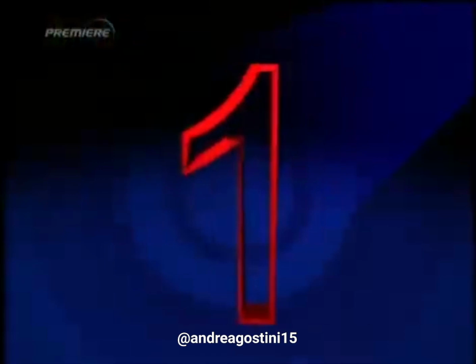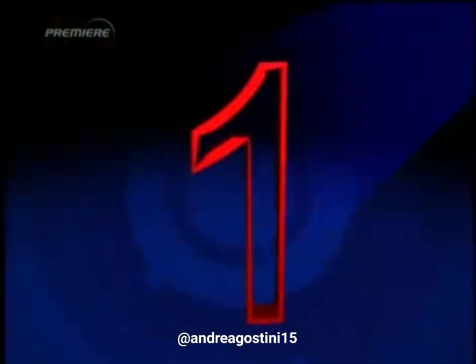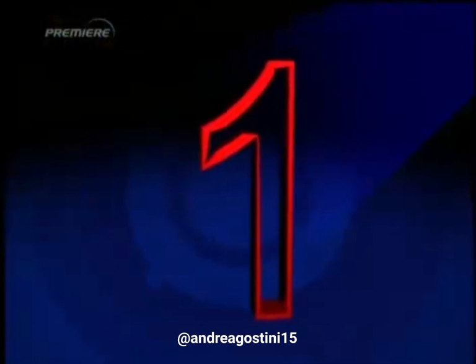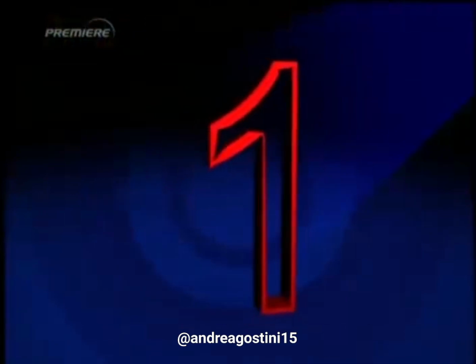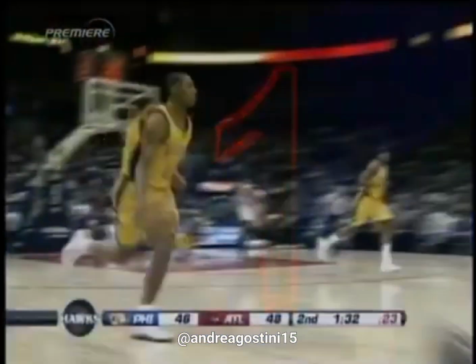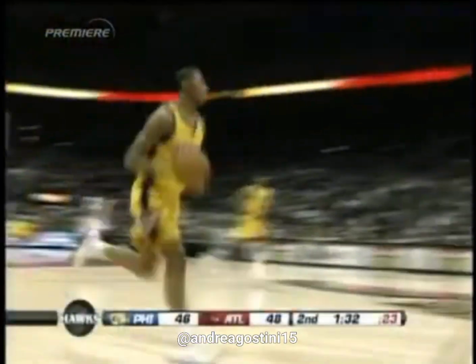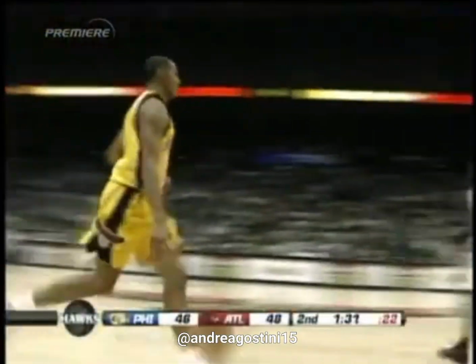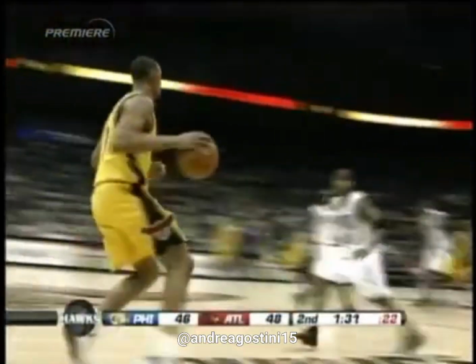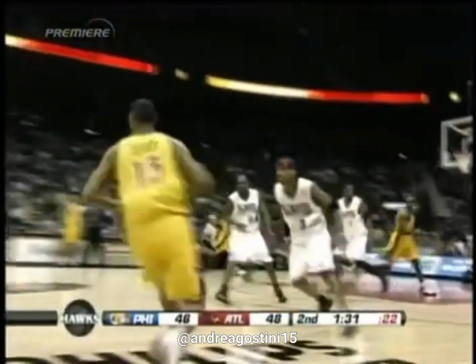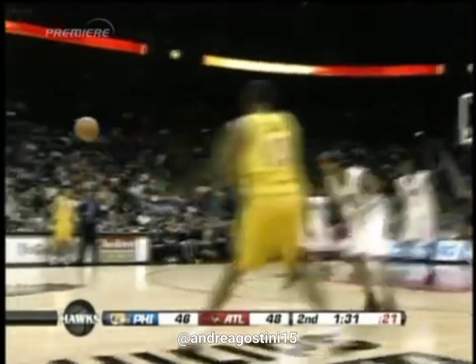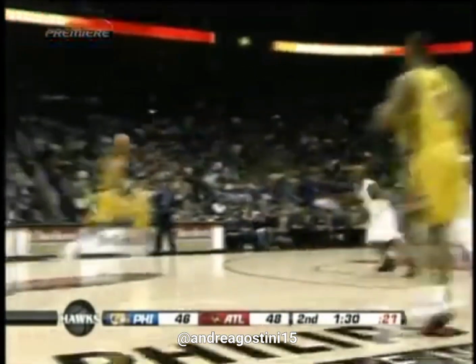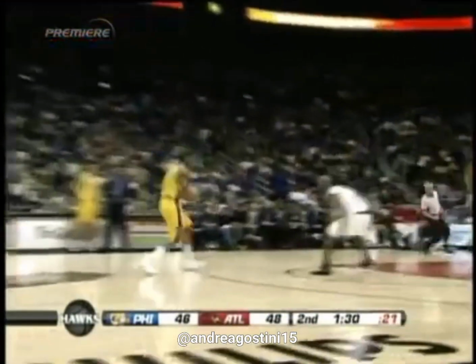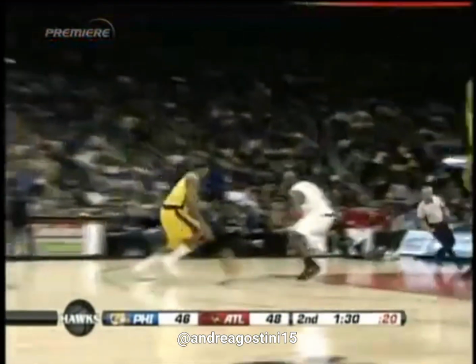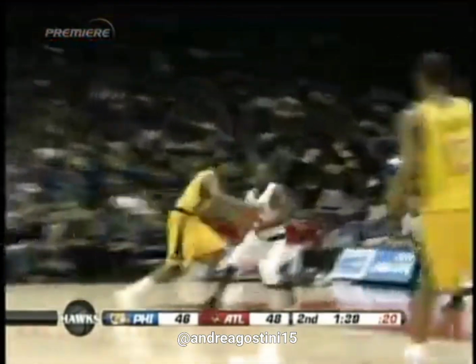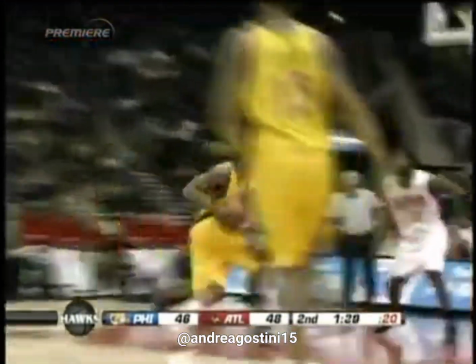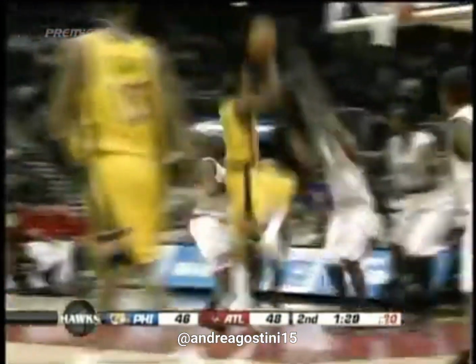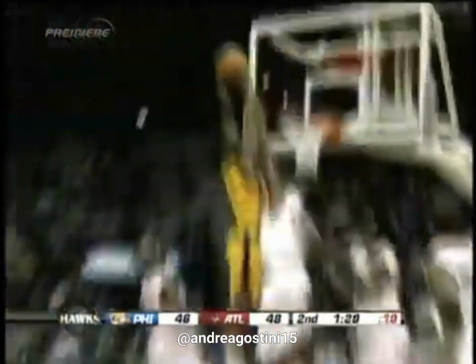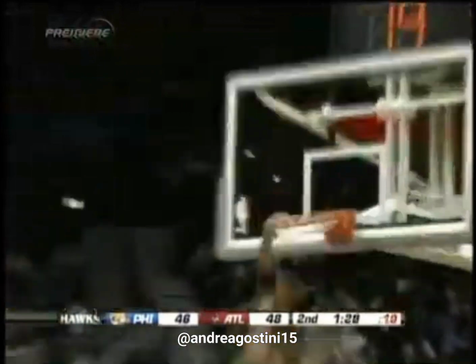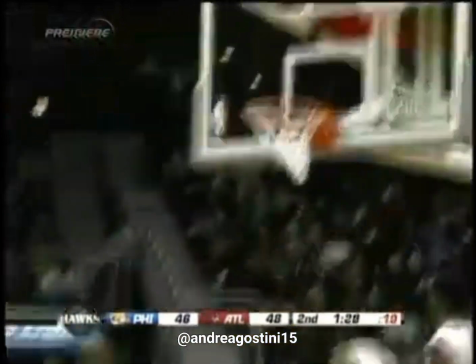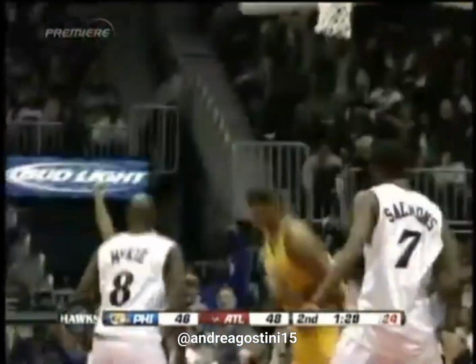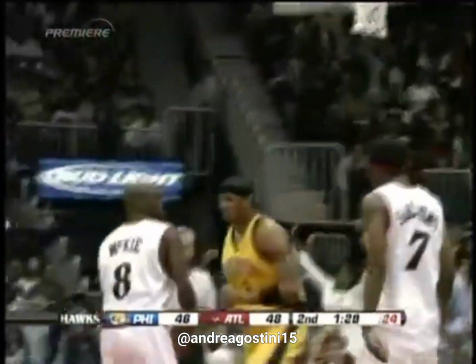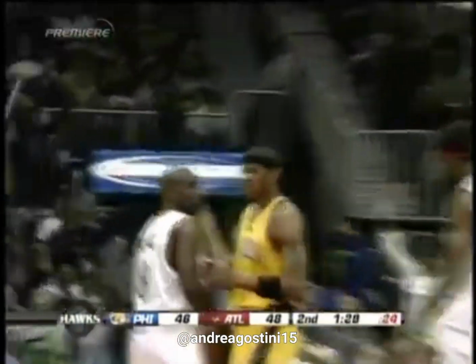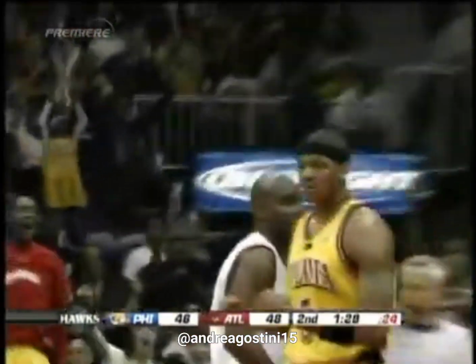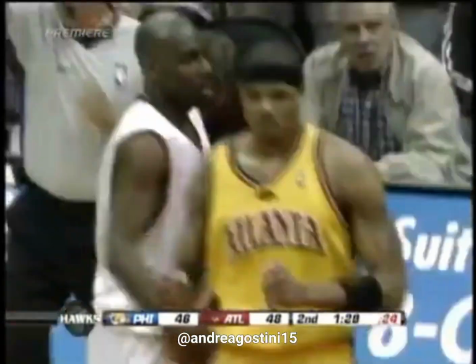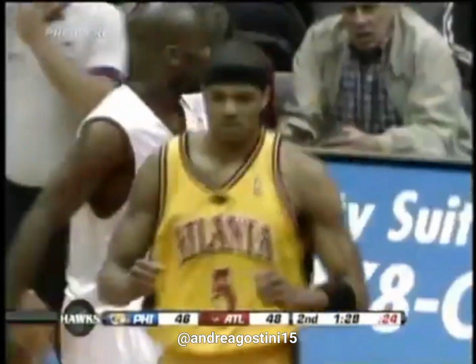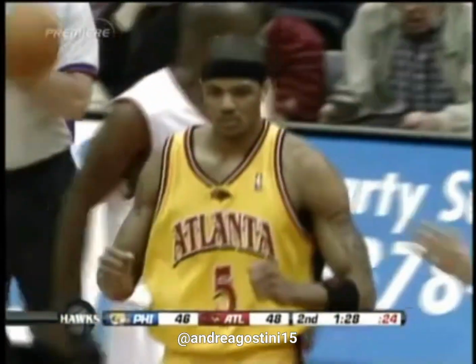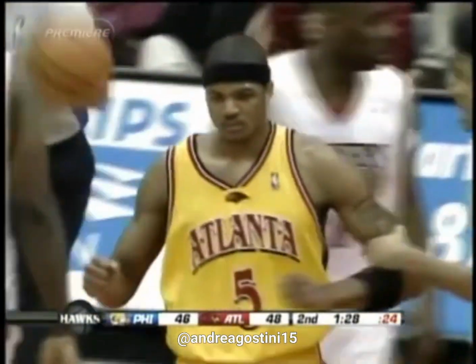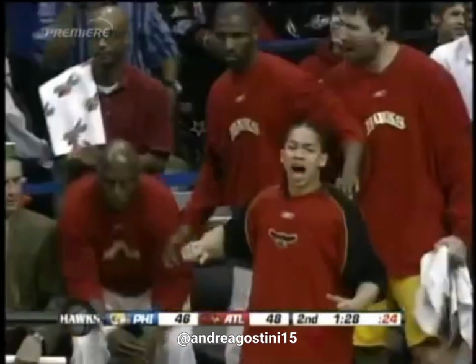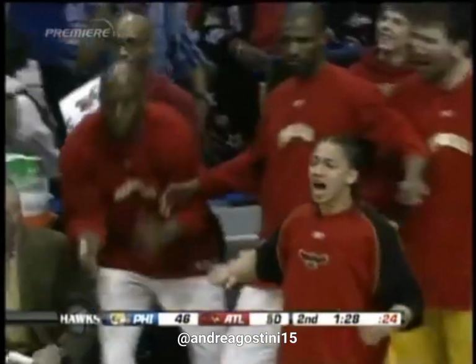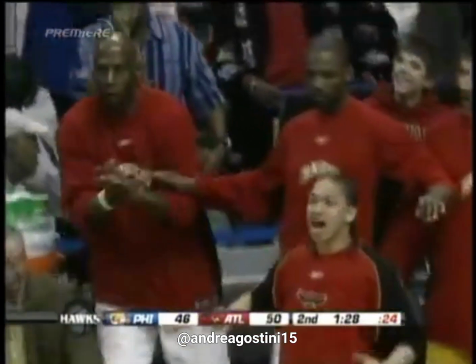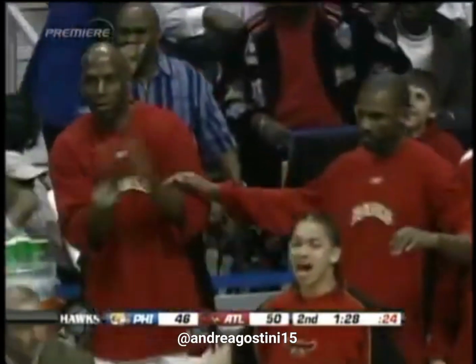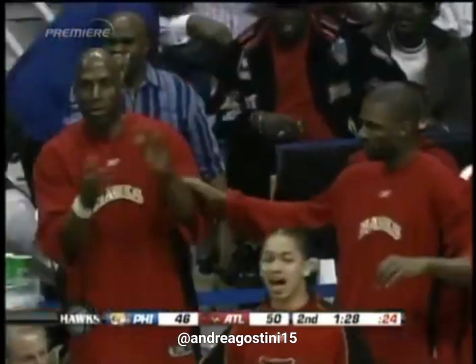And the number one play of the week: reigning Slam Dunk Champion Josh Smith. Hello! Good night!